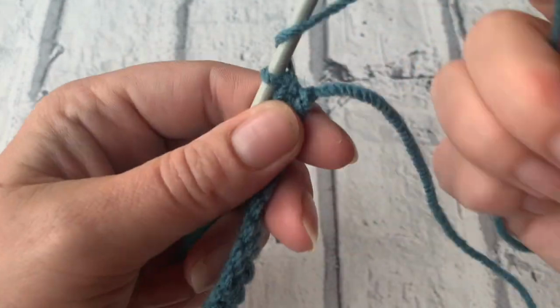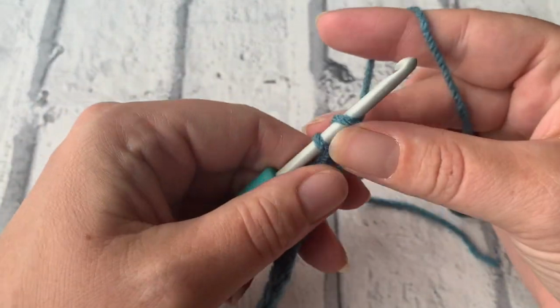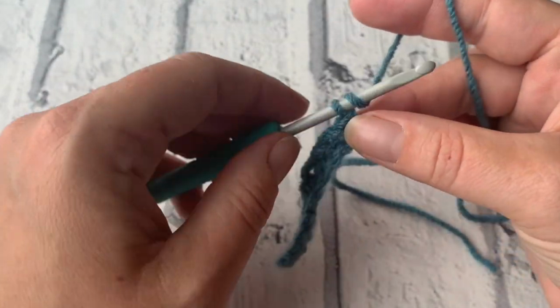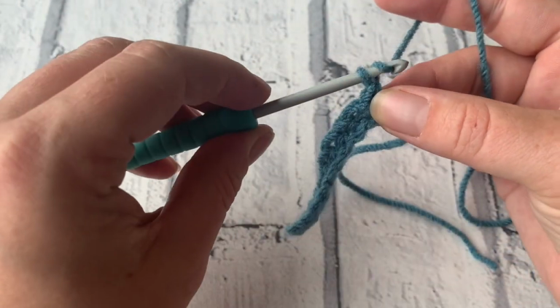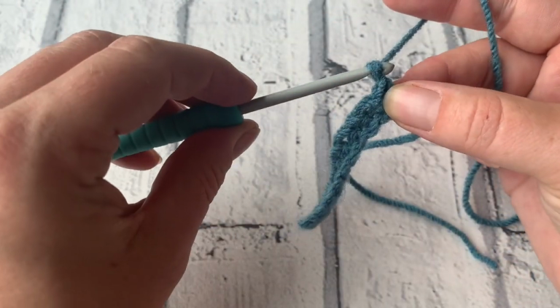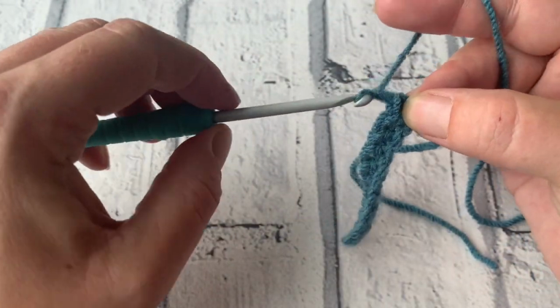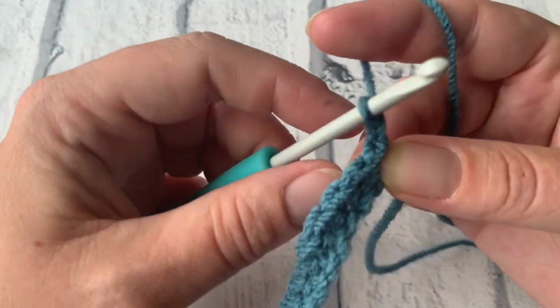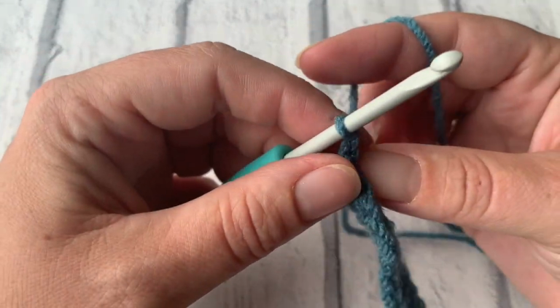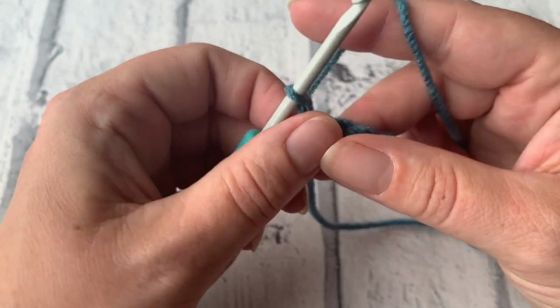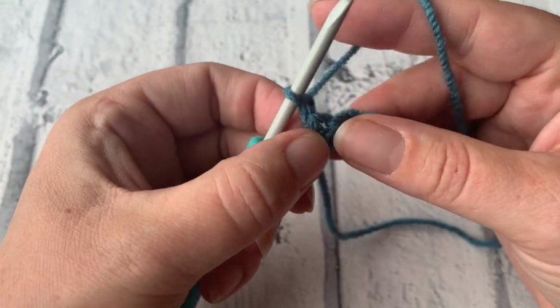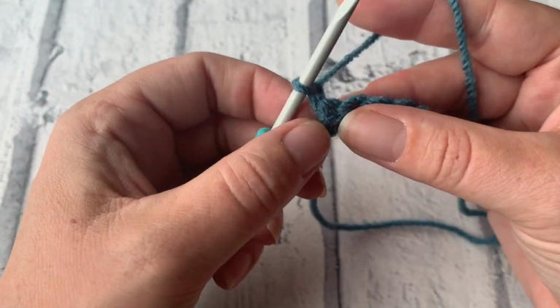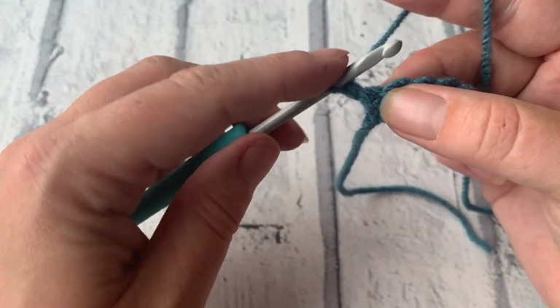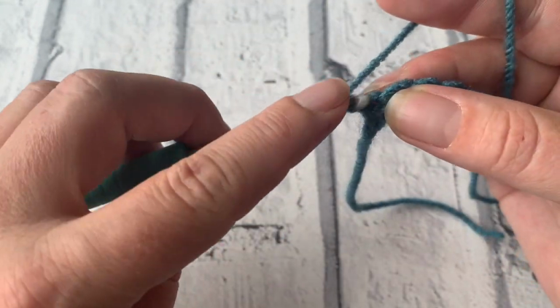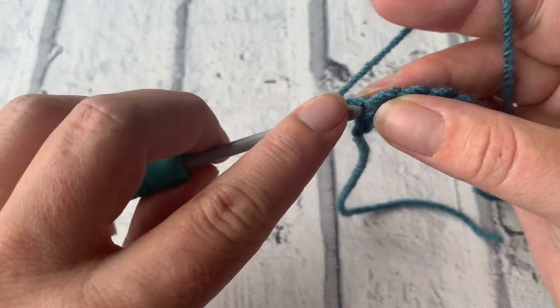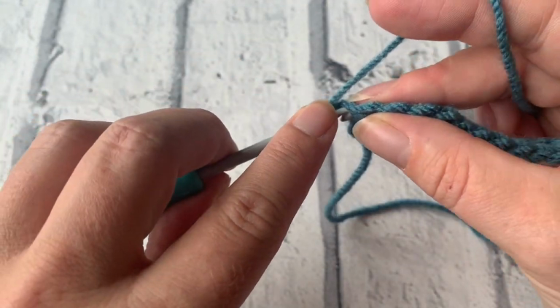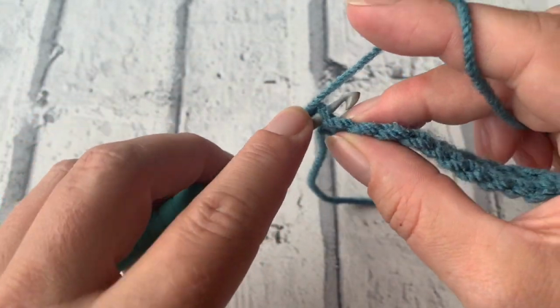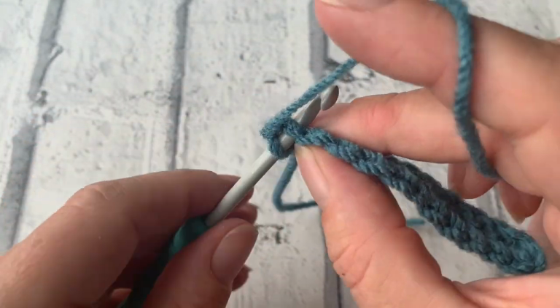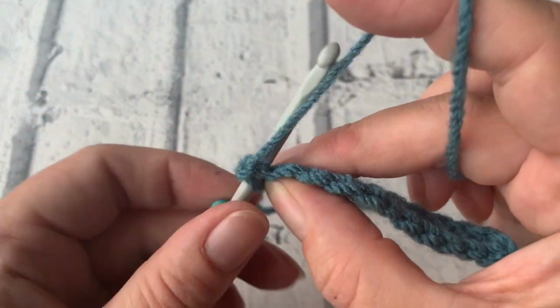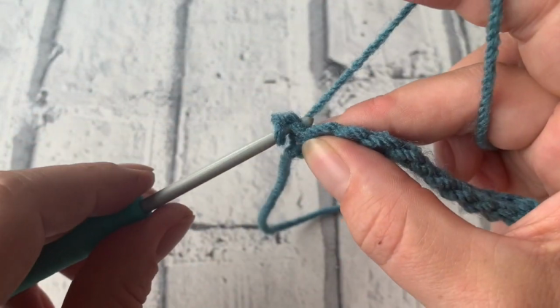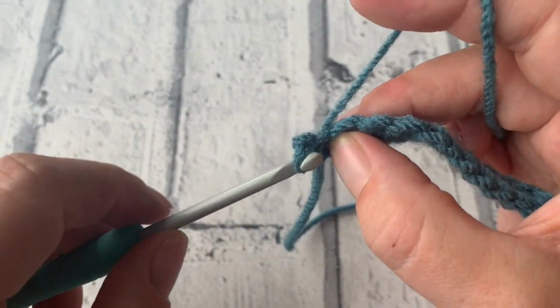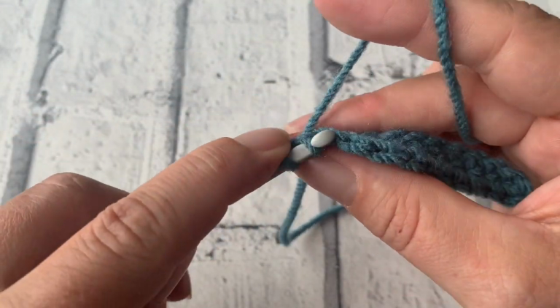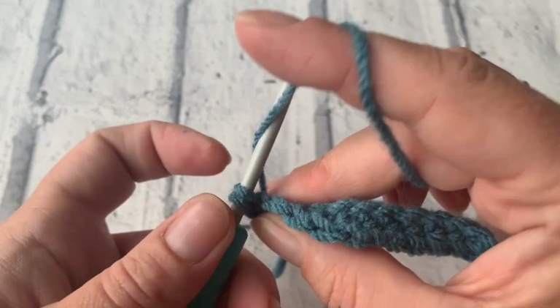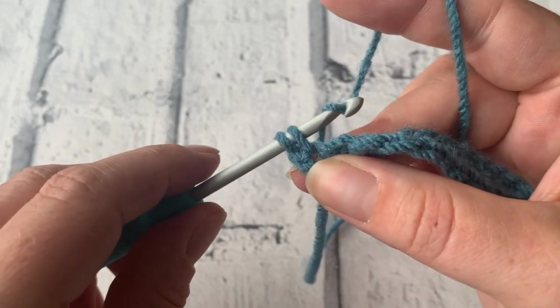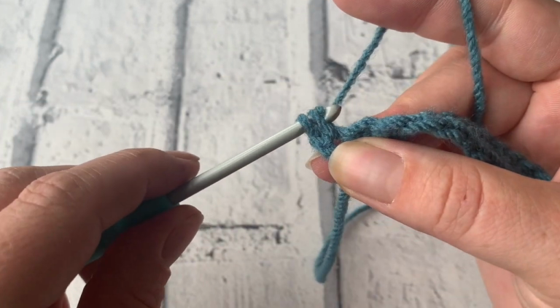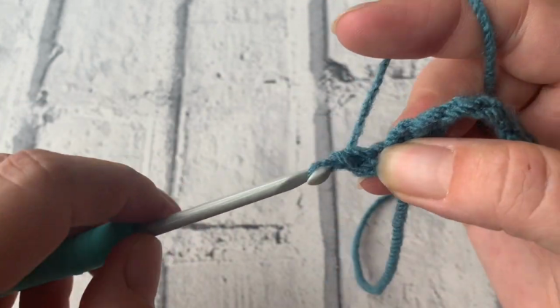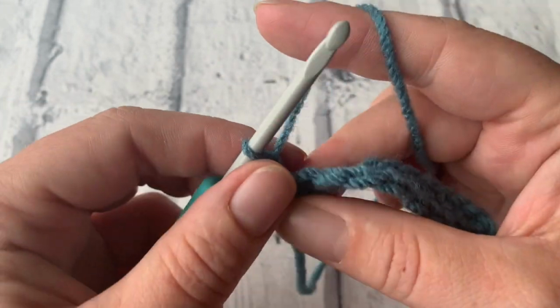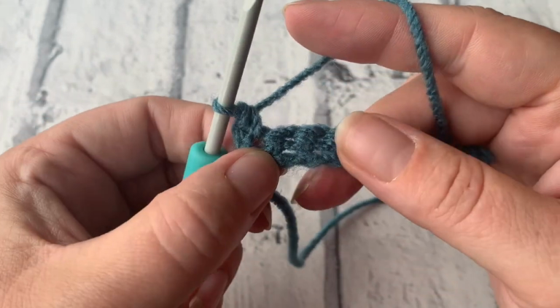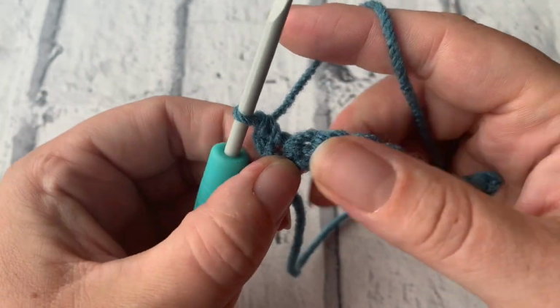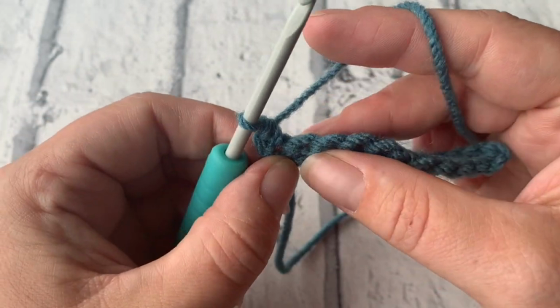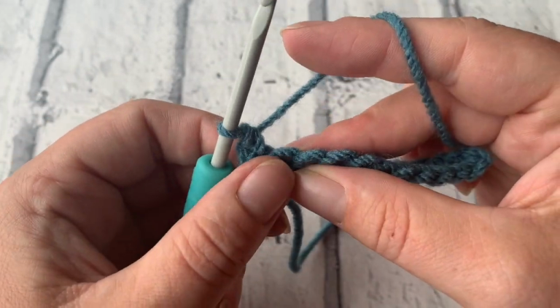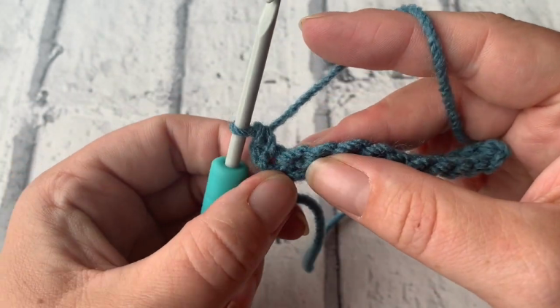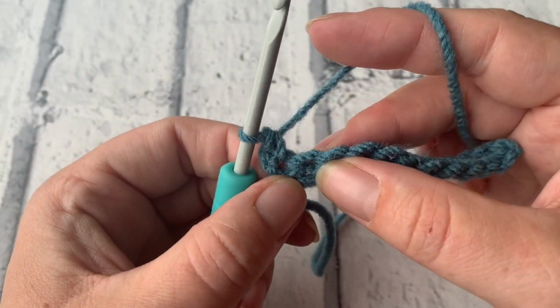We're going to start by chaining one and turning our work. We're then going to place a double crochet into this first stitch just underneath that chain and then we're going to begin our popcorn stitch.